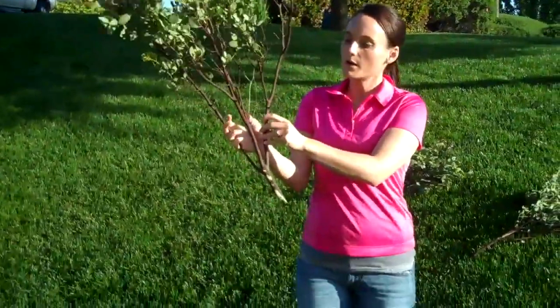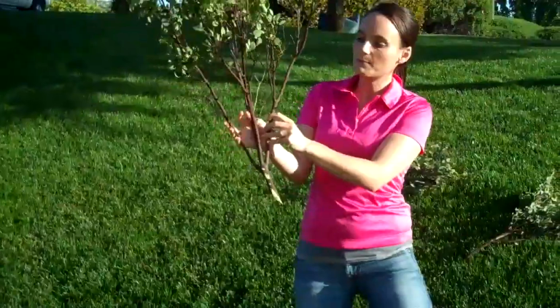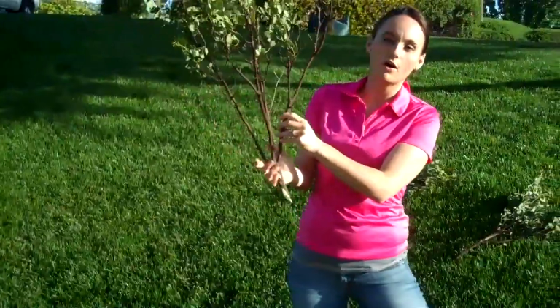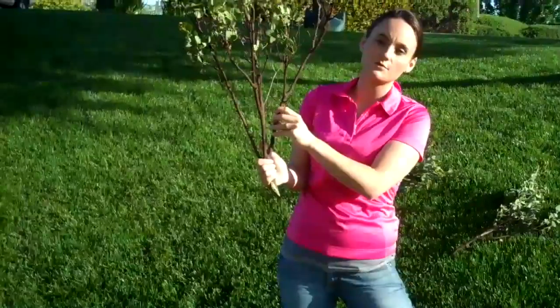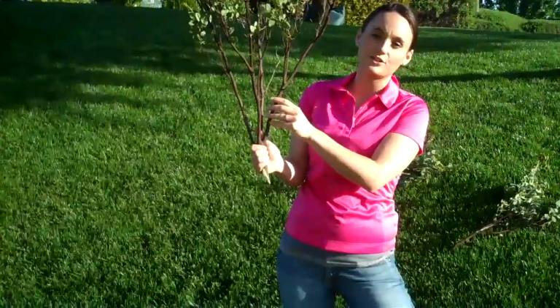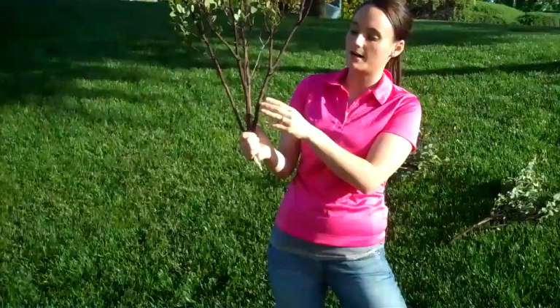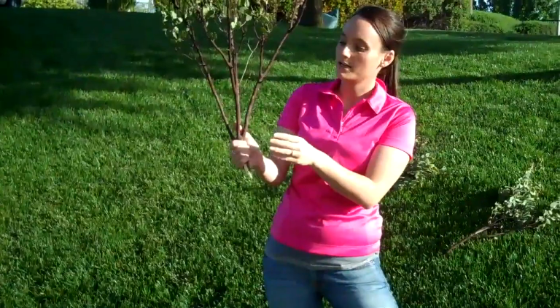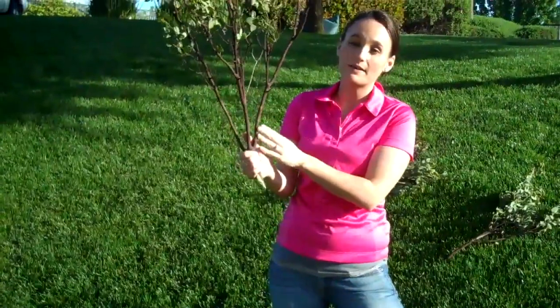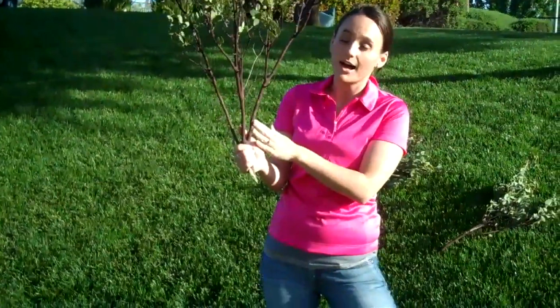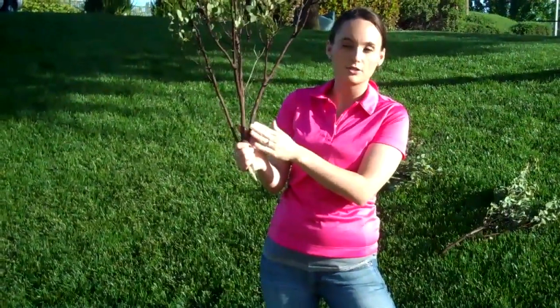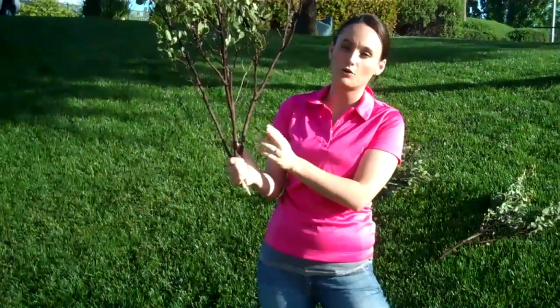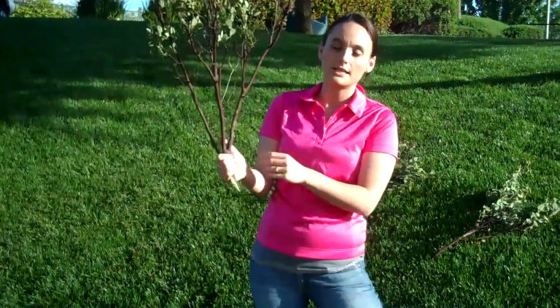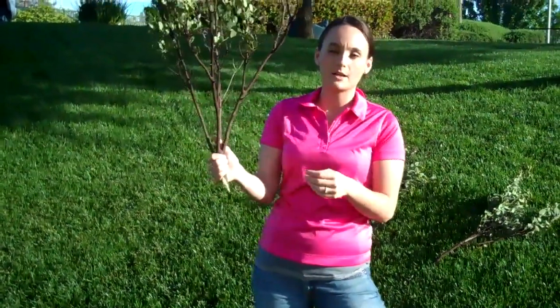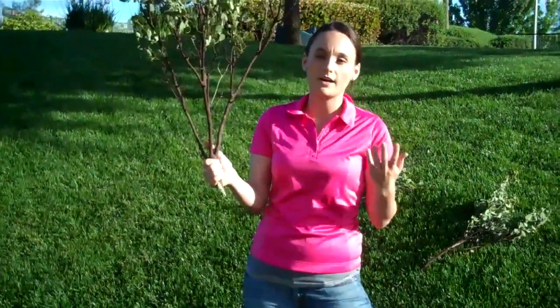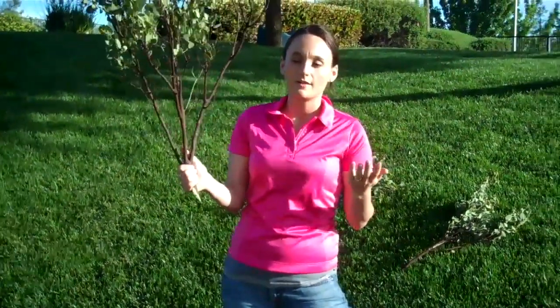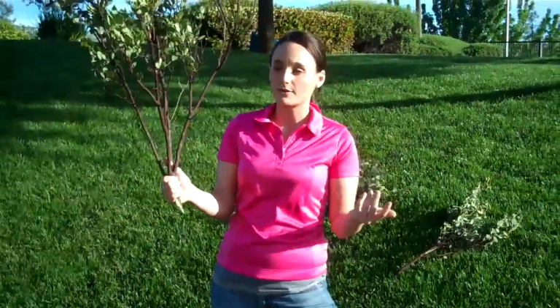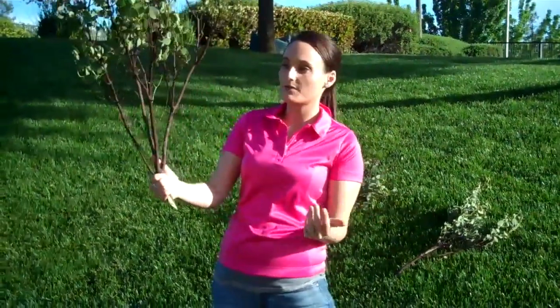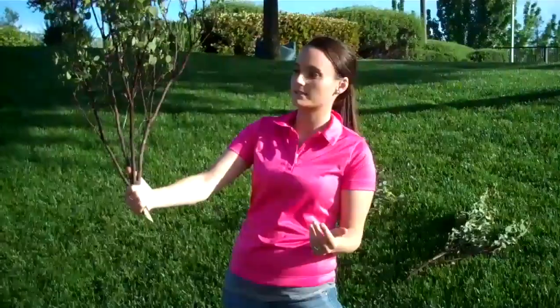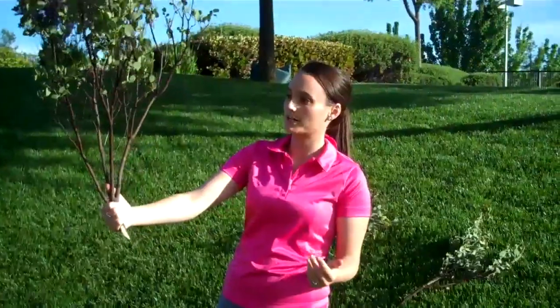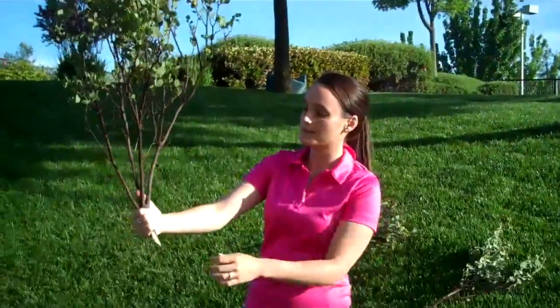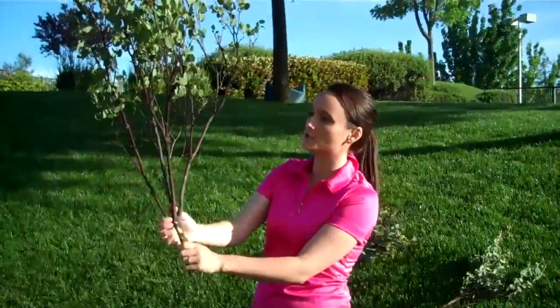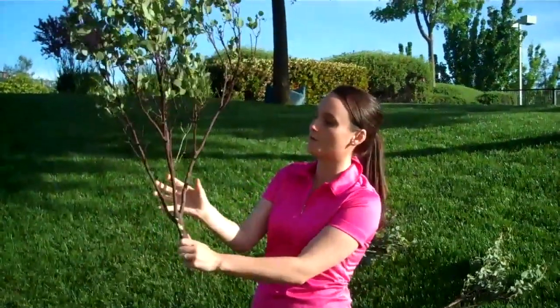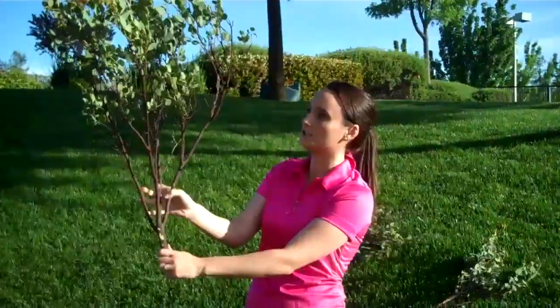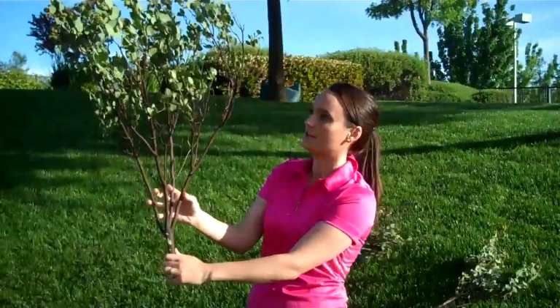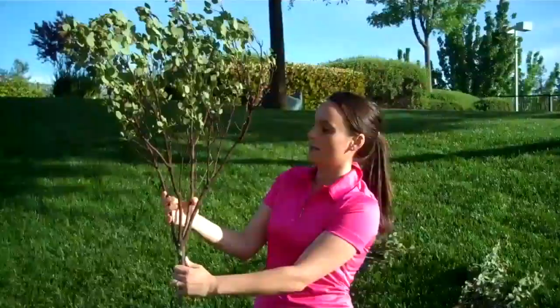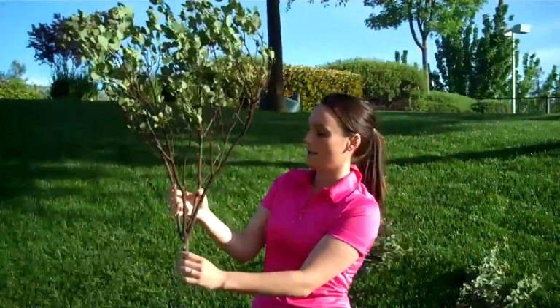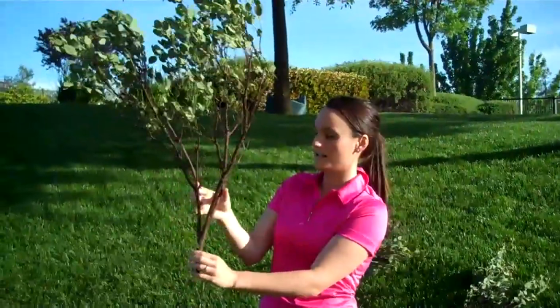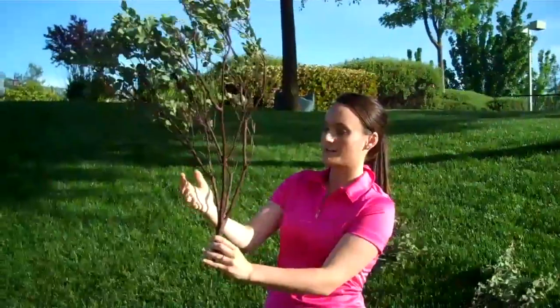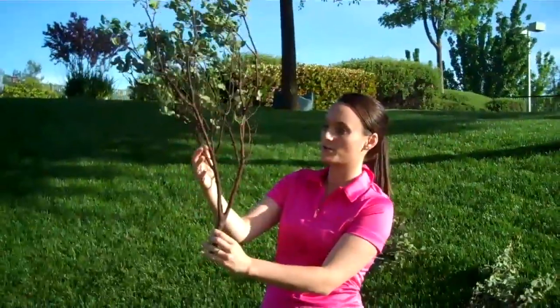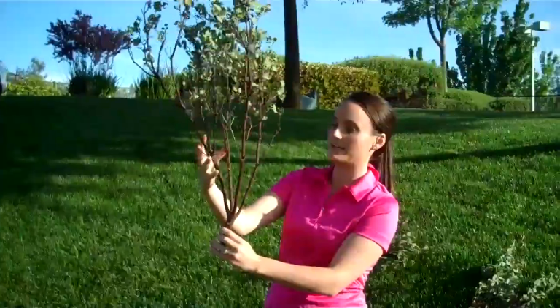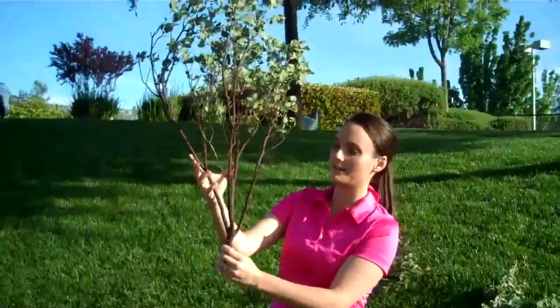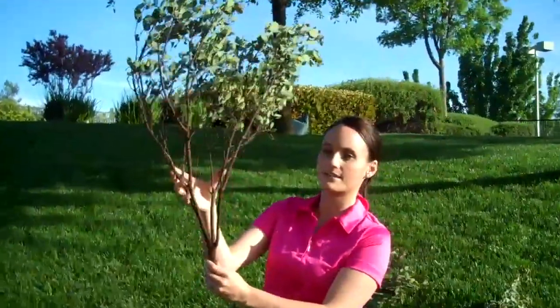Now, people also like to spray paint them black, silver, or gold, depending upon what they're creating with this manzanita branch. But this is a 24-inch, and this is what you would be getting in the listing.